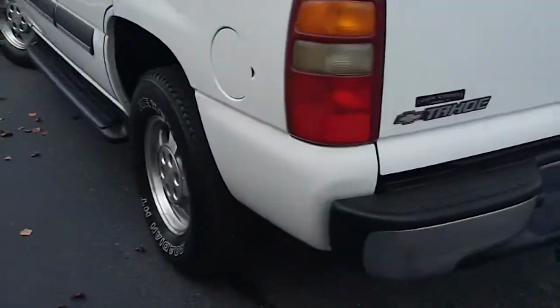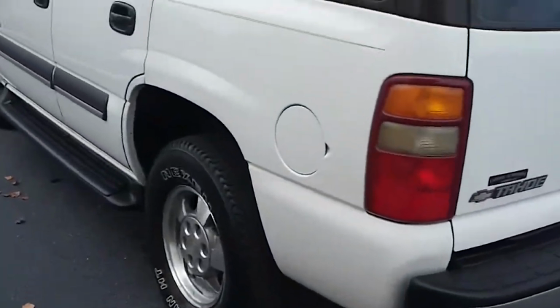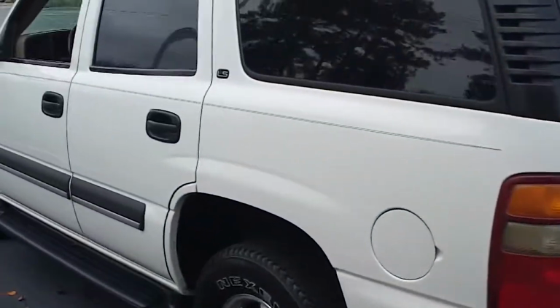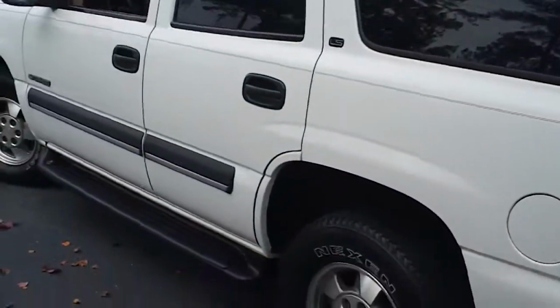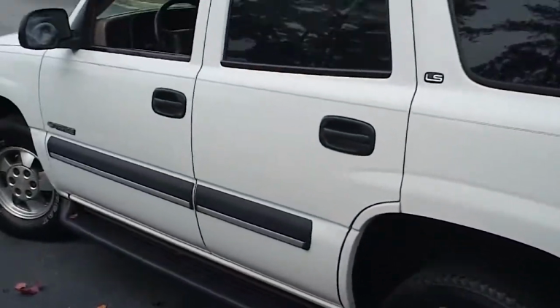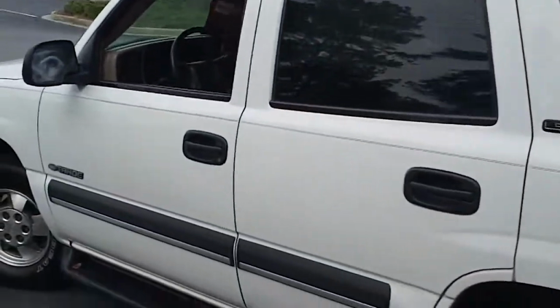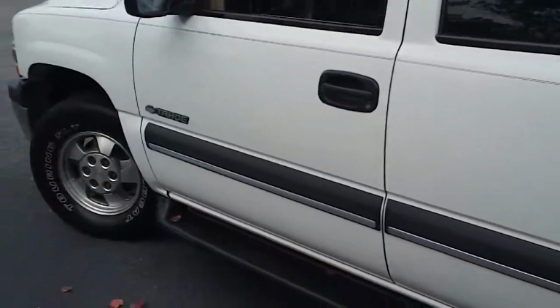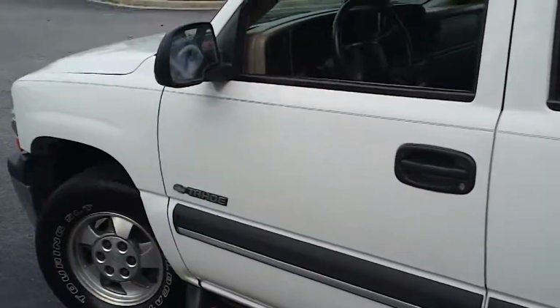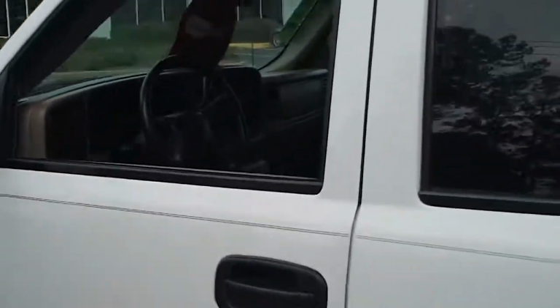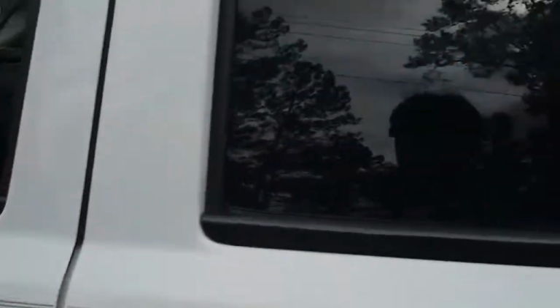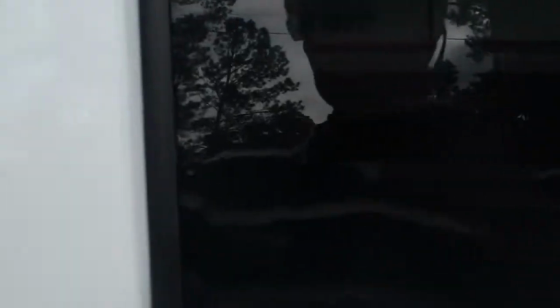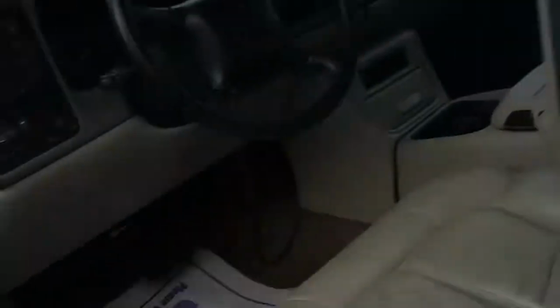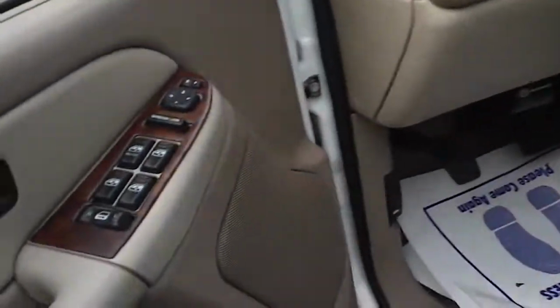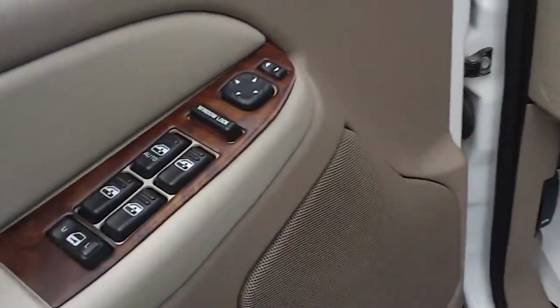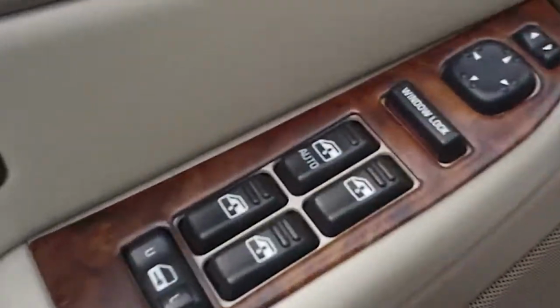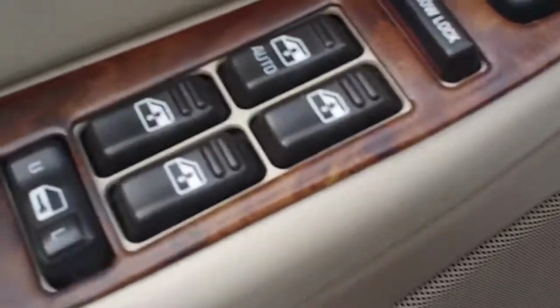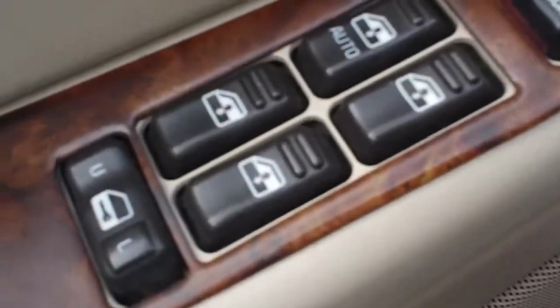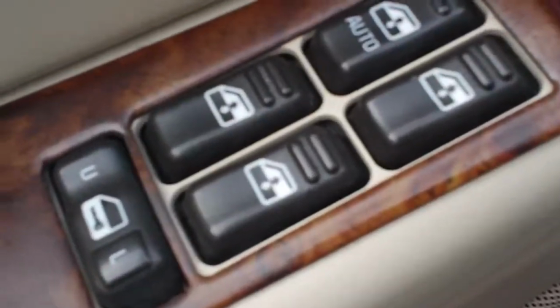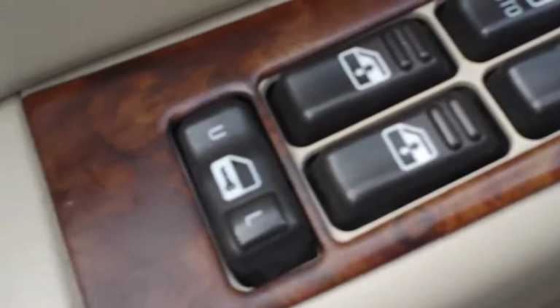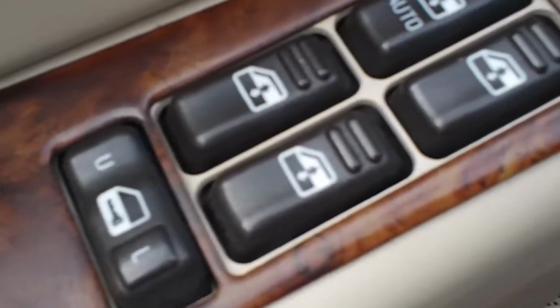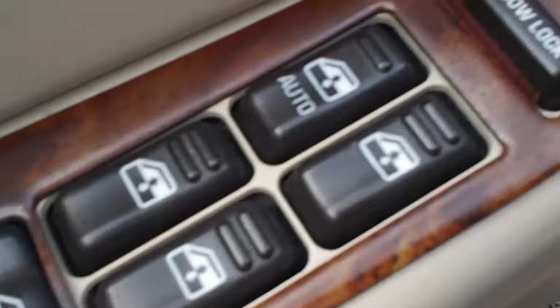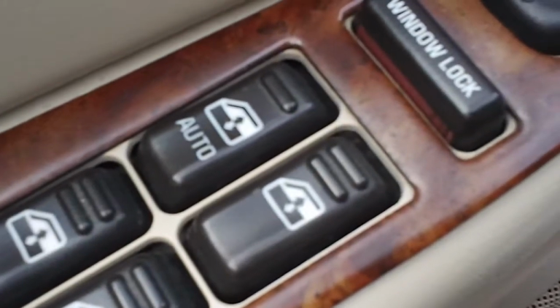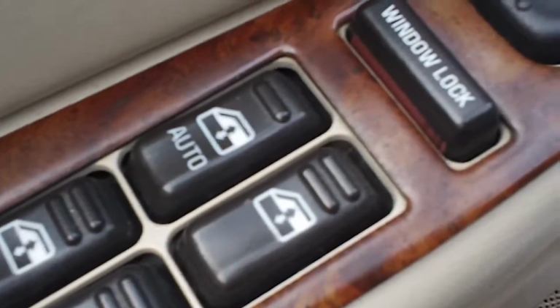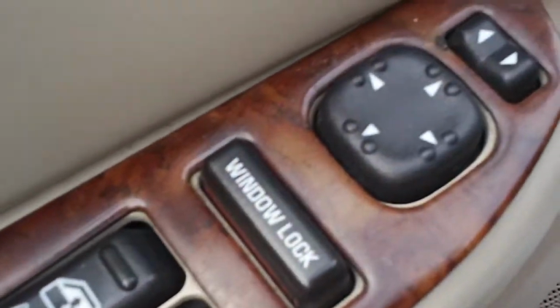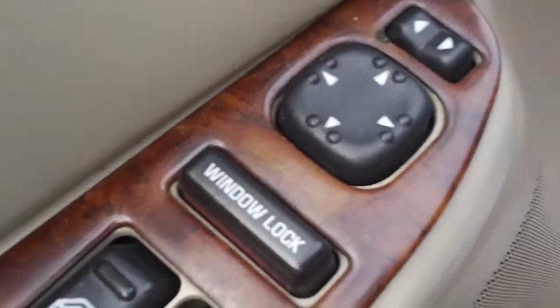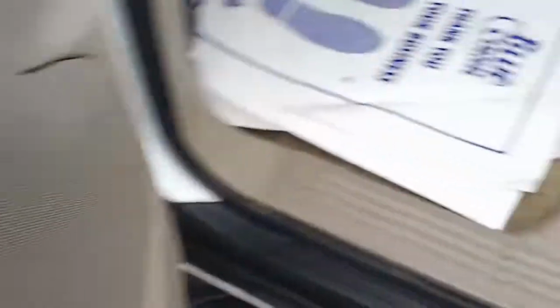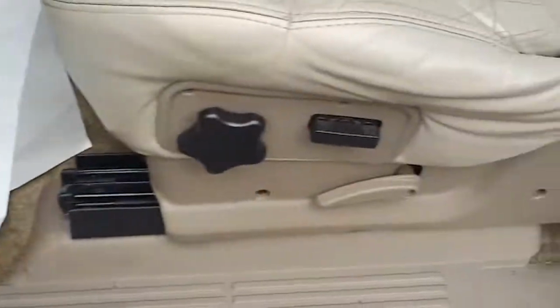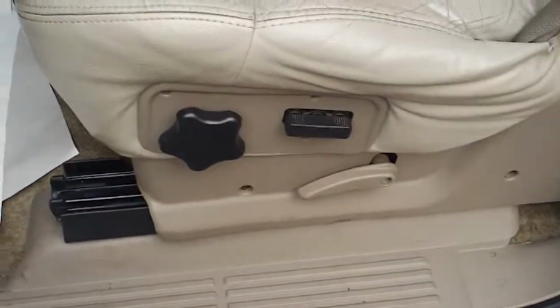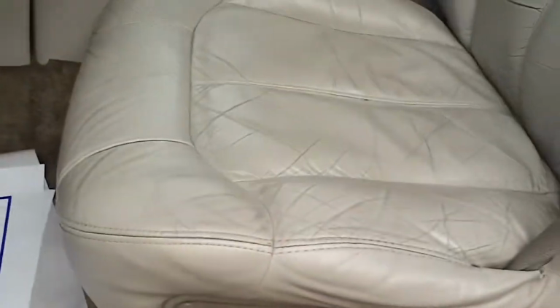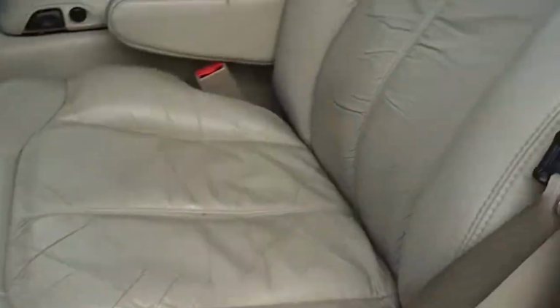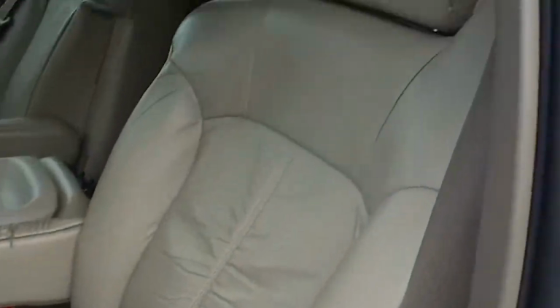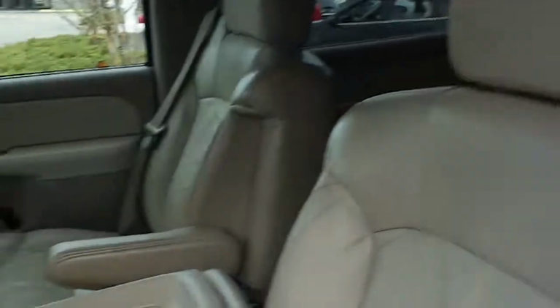As we continue on around, let's look inside. It's got power windows, power locks, power mirrors, and a power driver's seat as well.